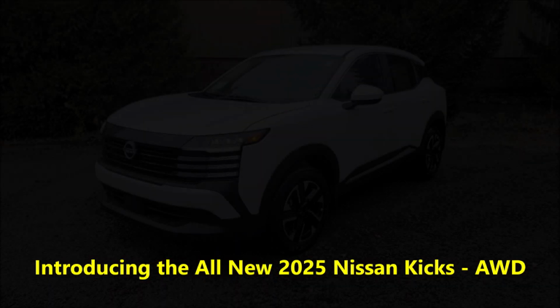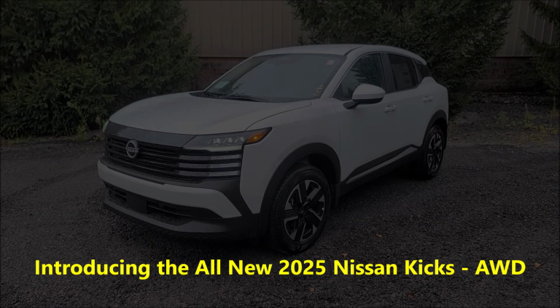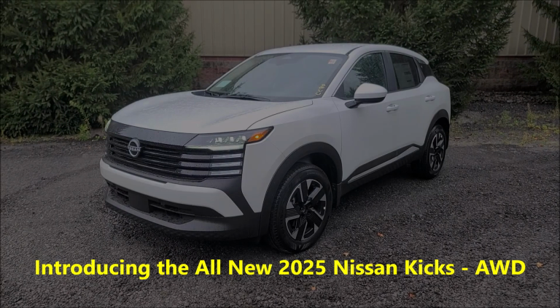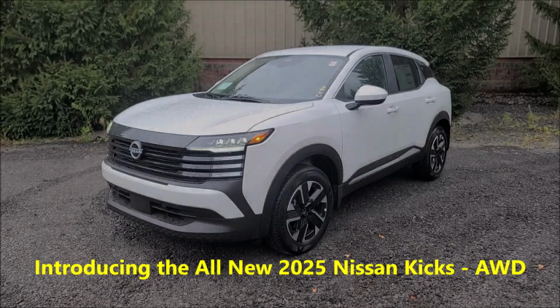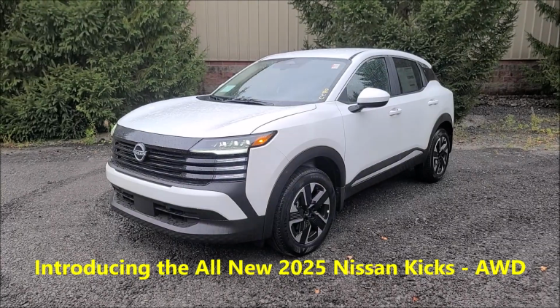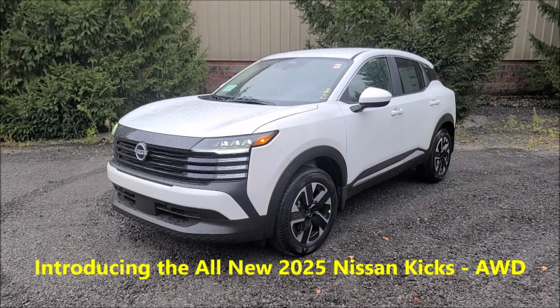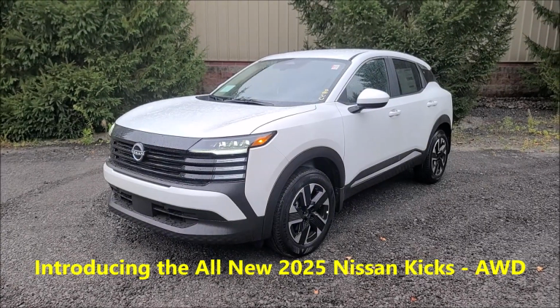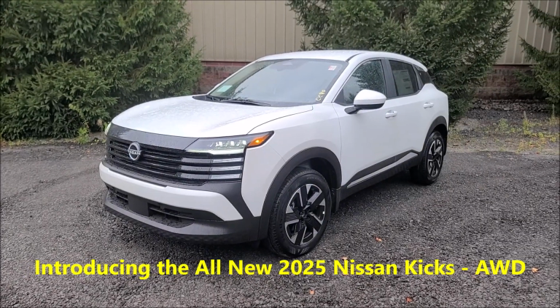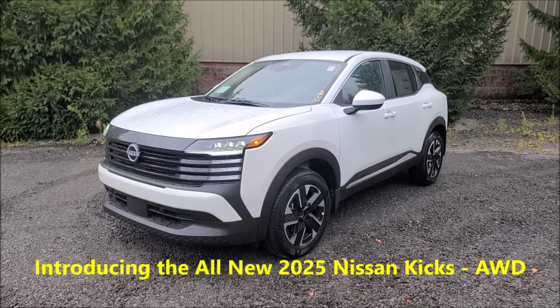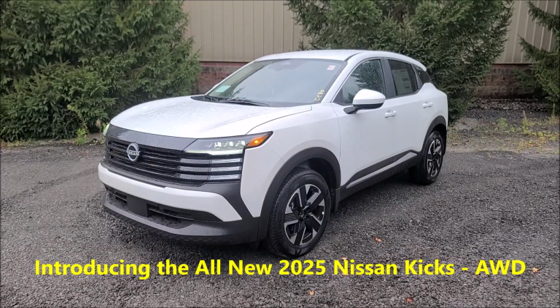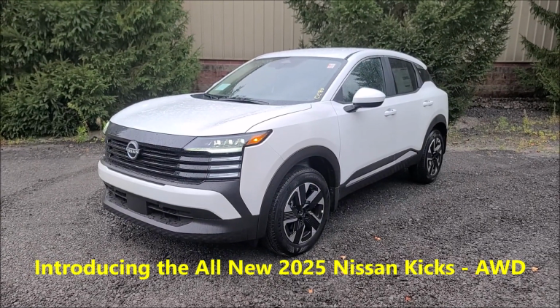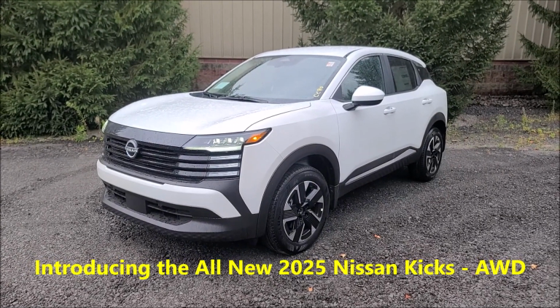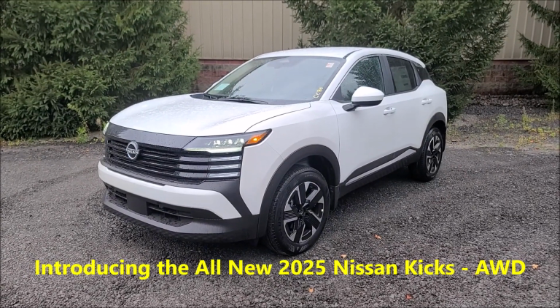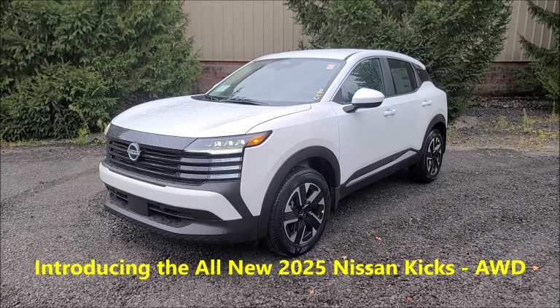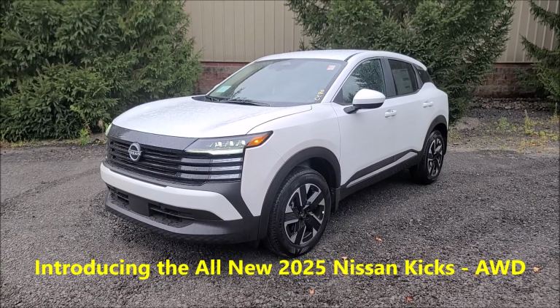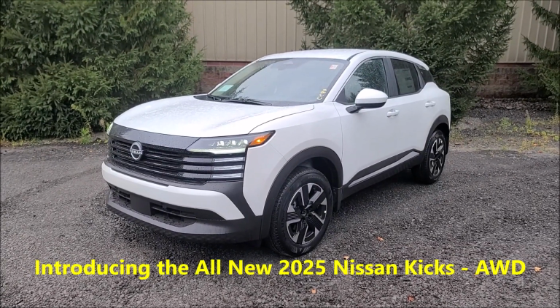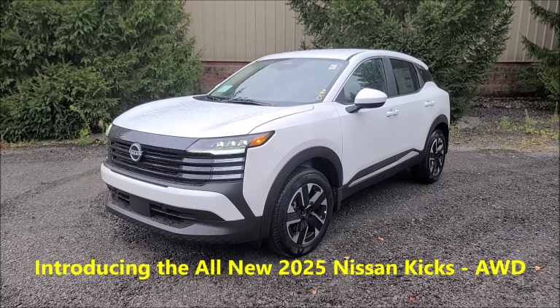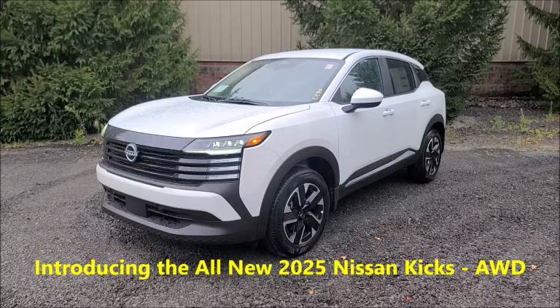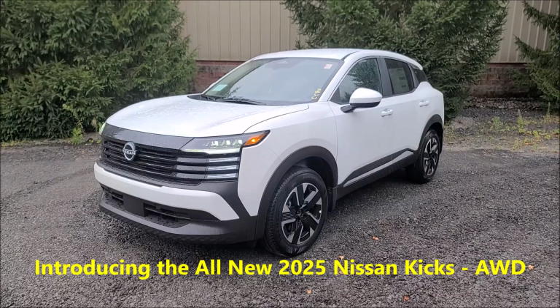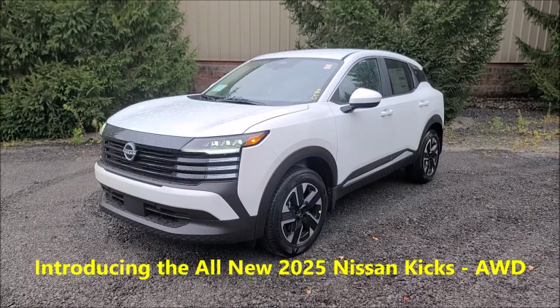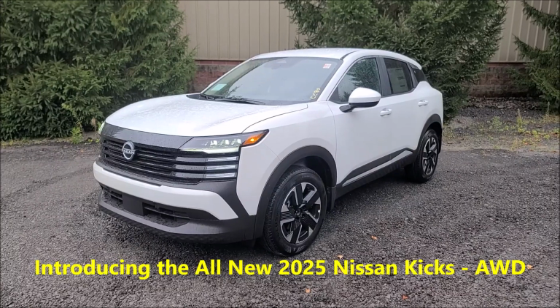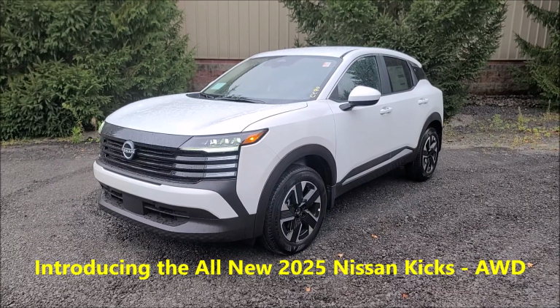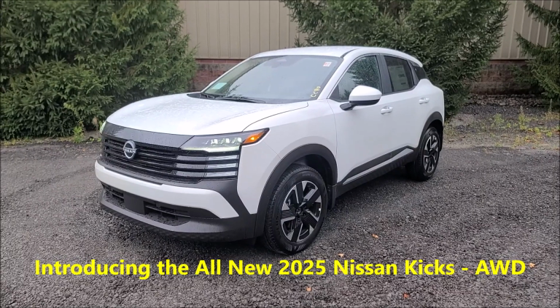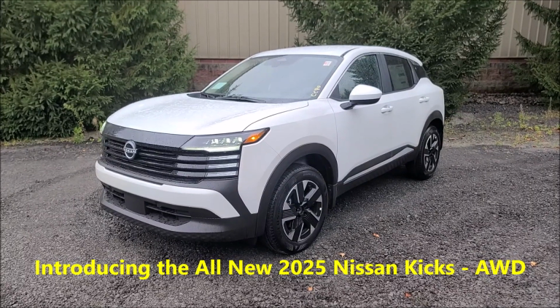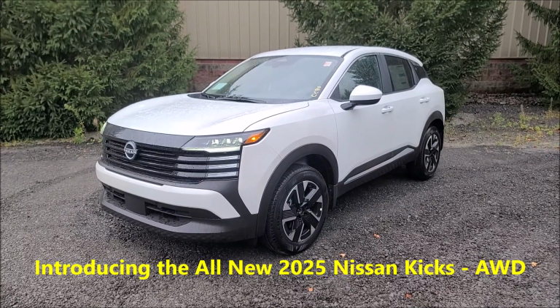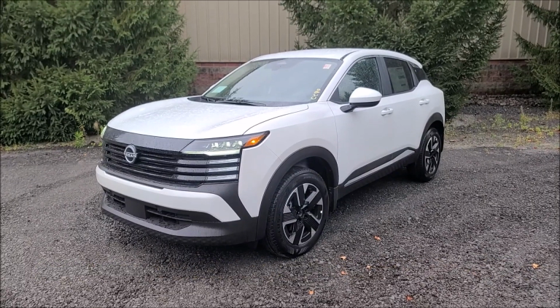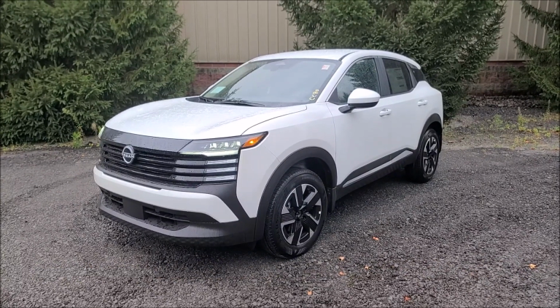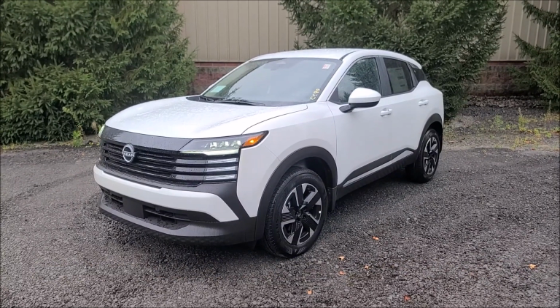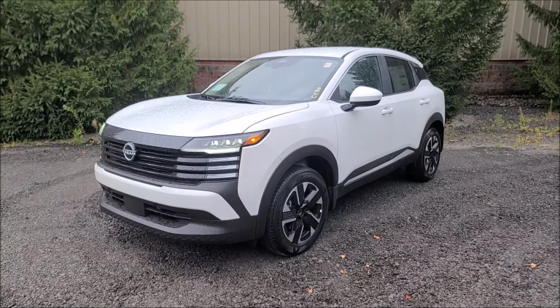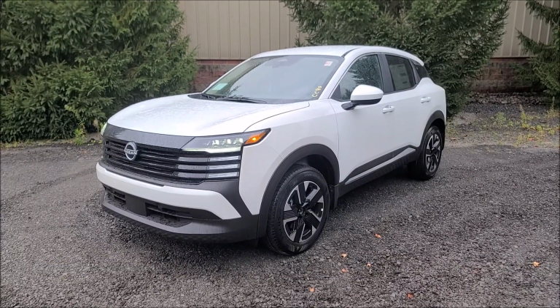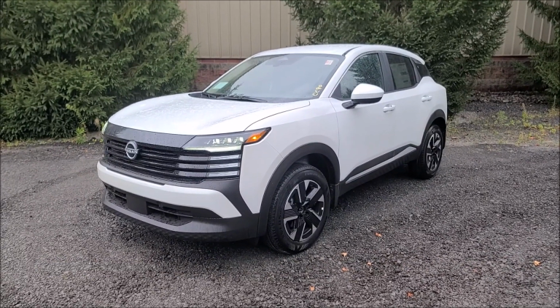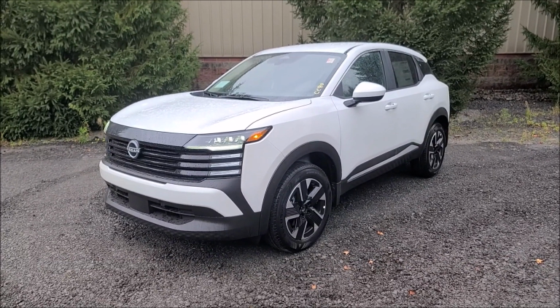Hello everybody, it's Uncle Bill O'Gorman here at Royal Nissan of Cortland, New York, and the new 2025 Nissan Kicks.